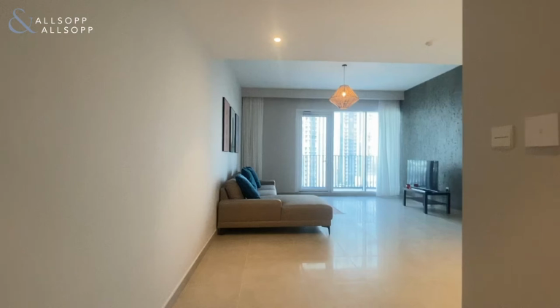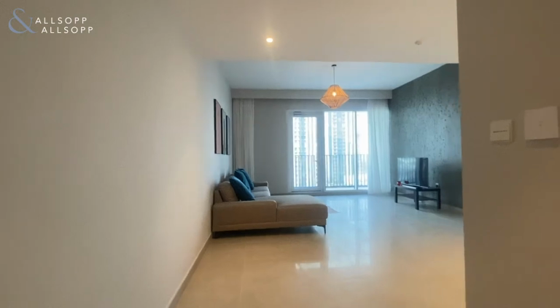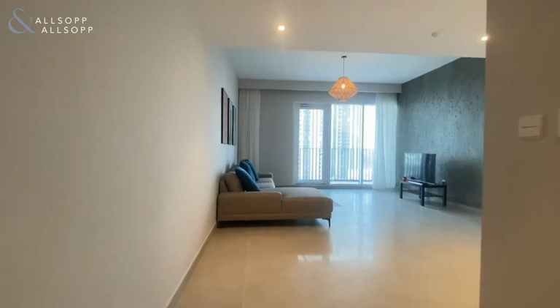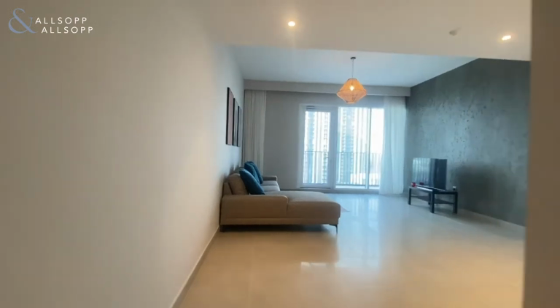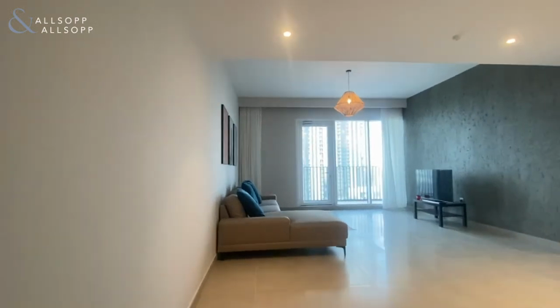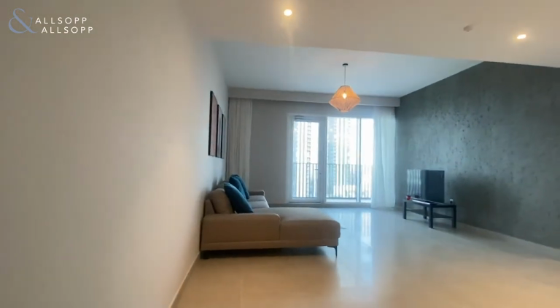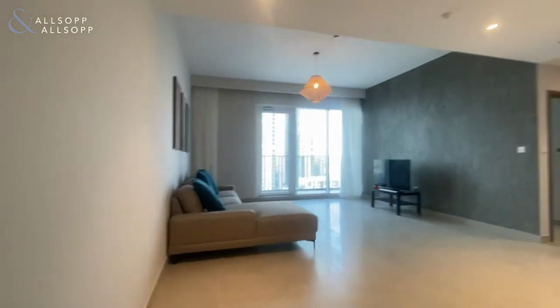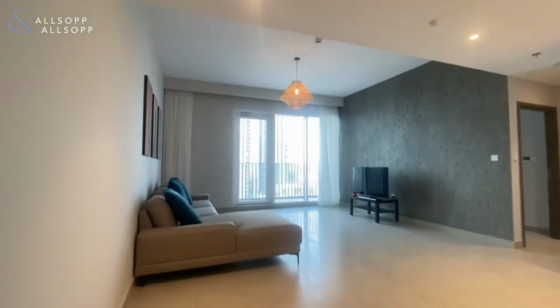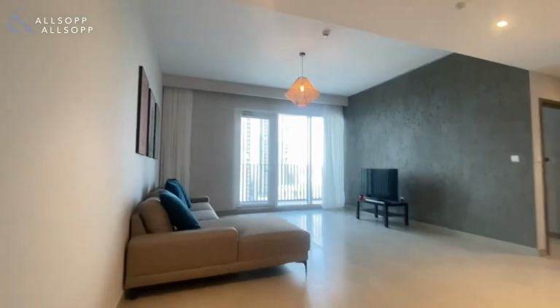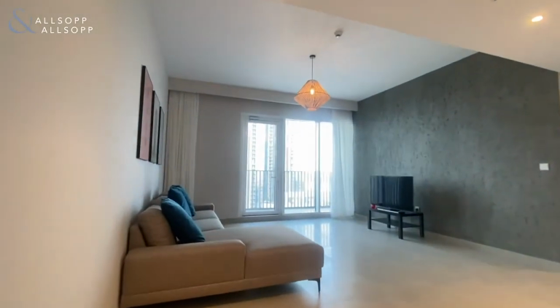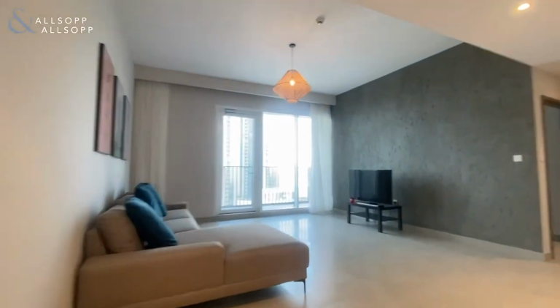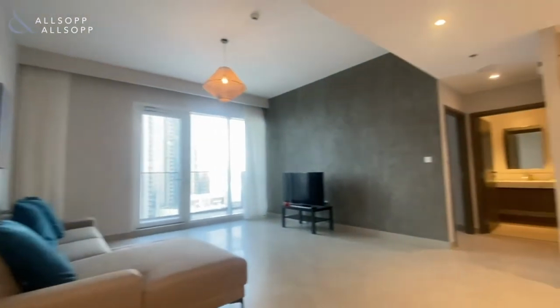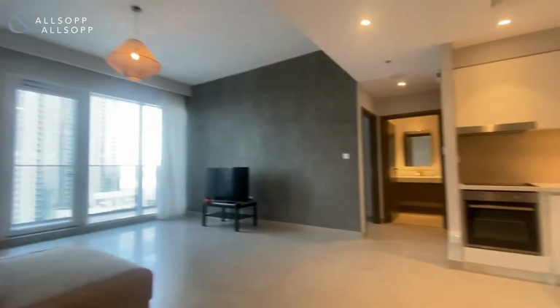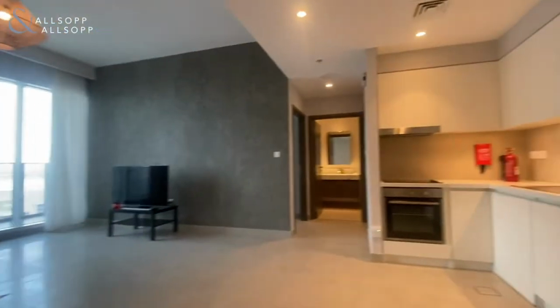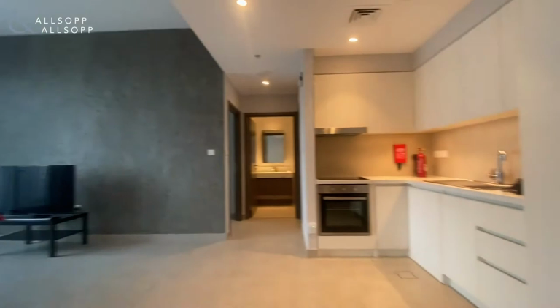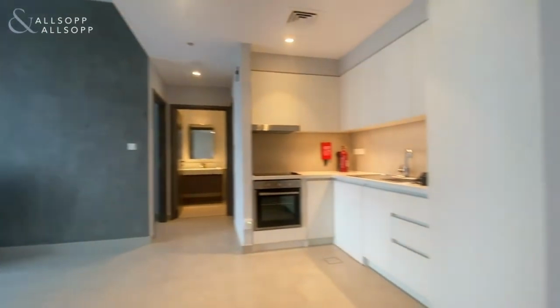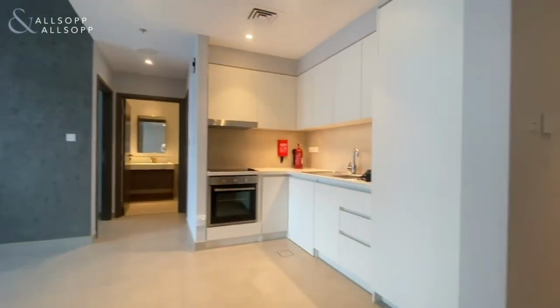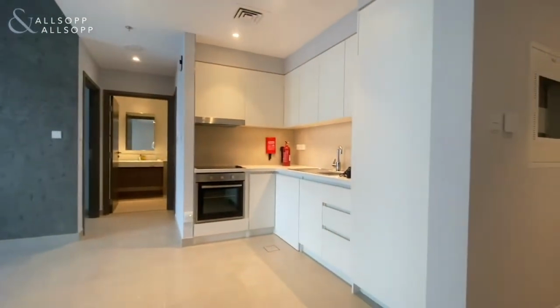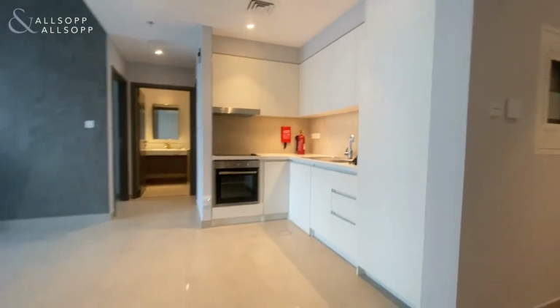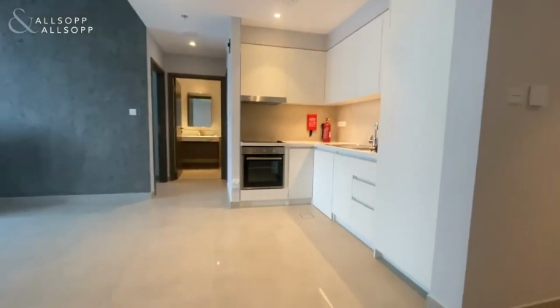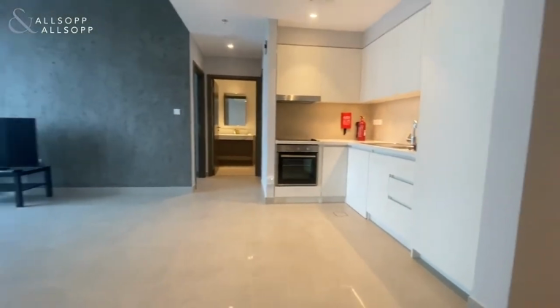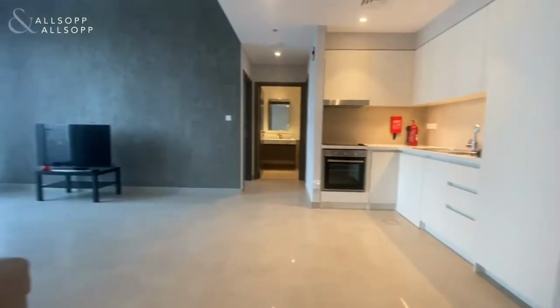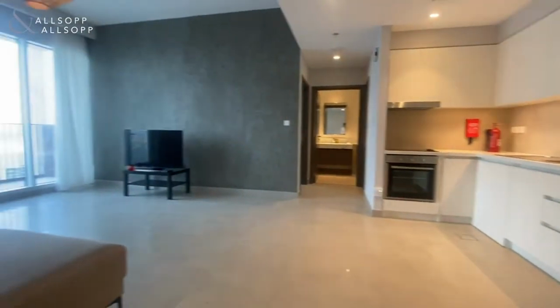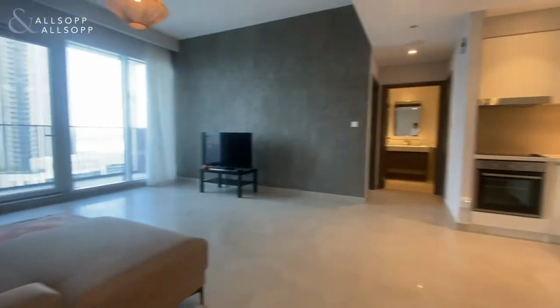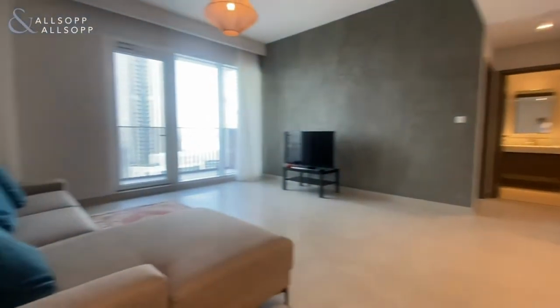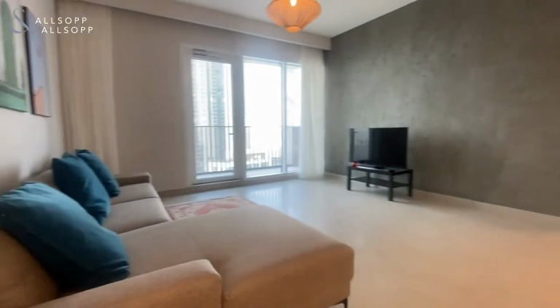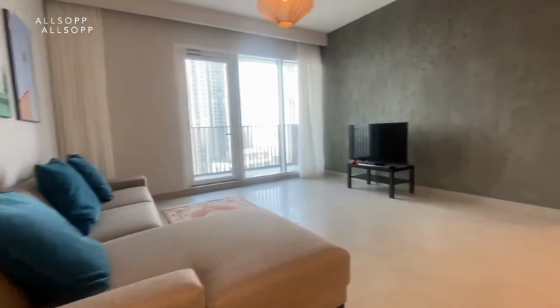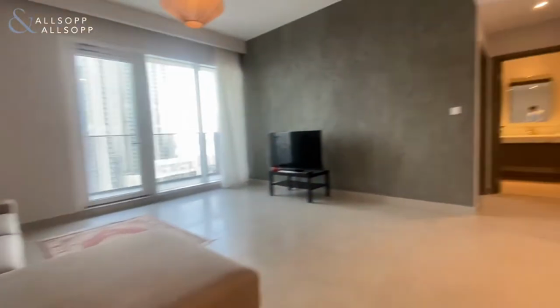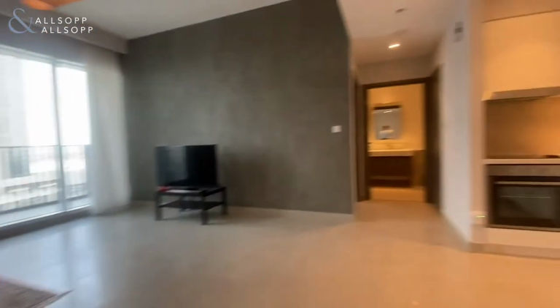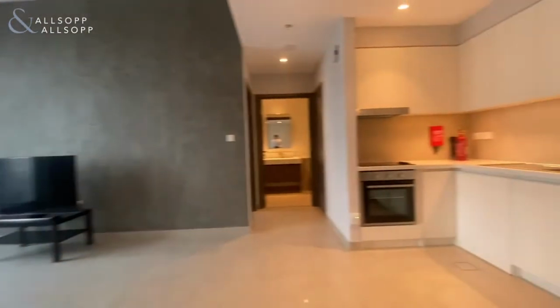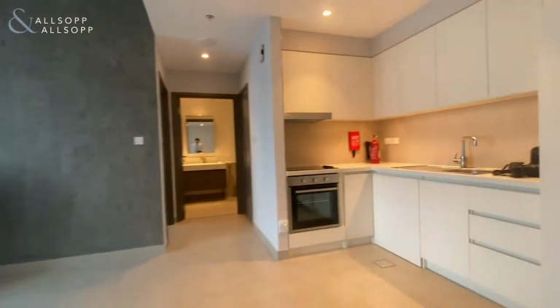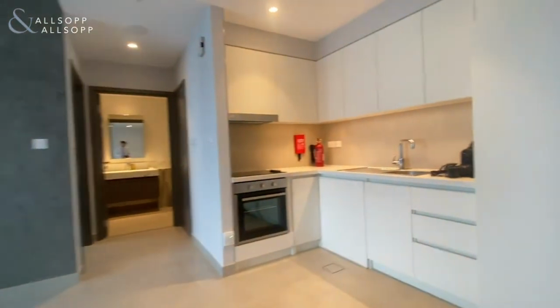Hi guys, Sean here from Allsop and Allsop through the state. Today we have a semi-furnished one bed available in Dubai Creek Harbour, Creek Horizon Tower 2.